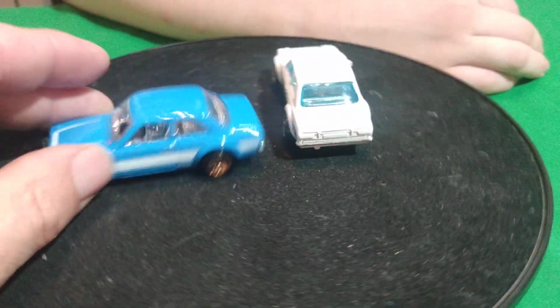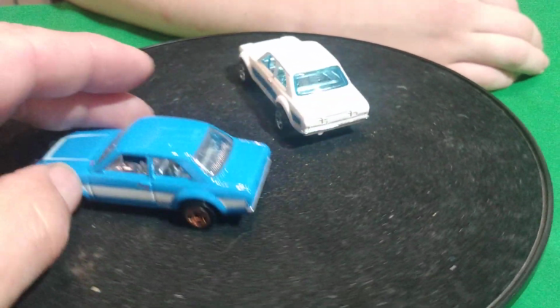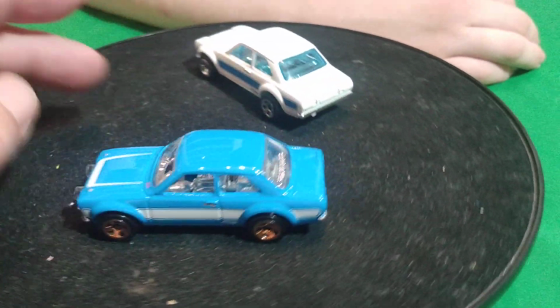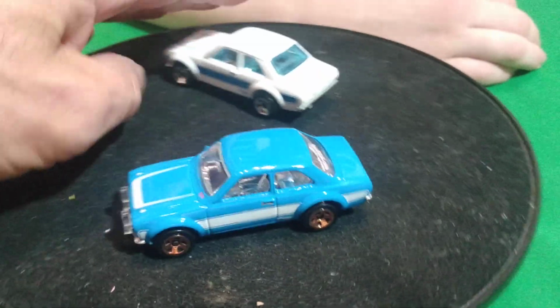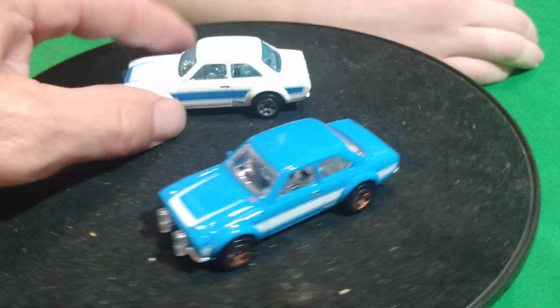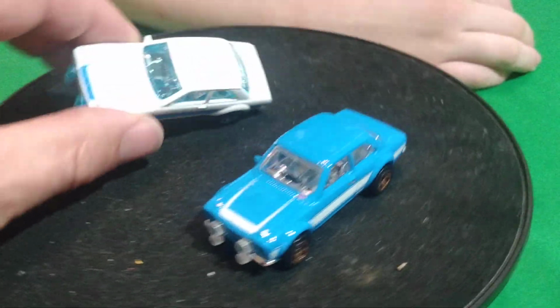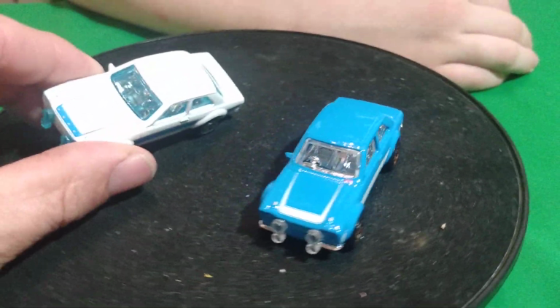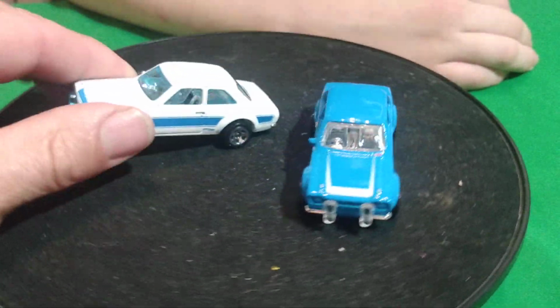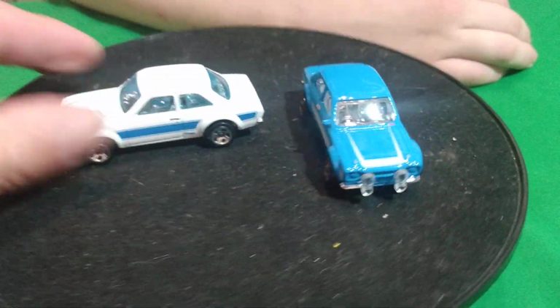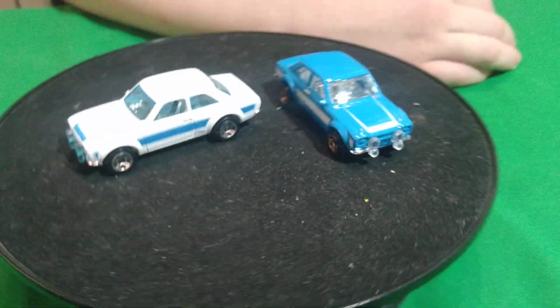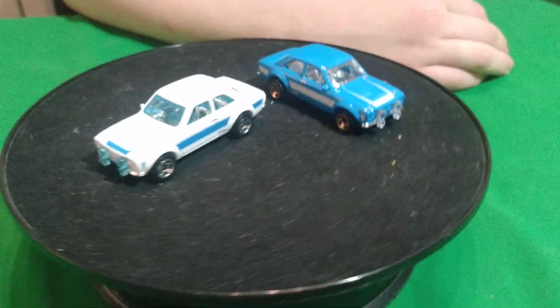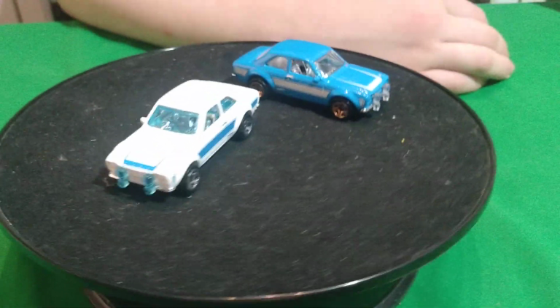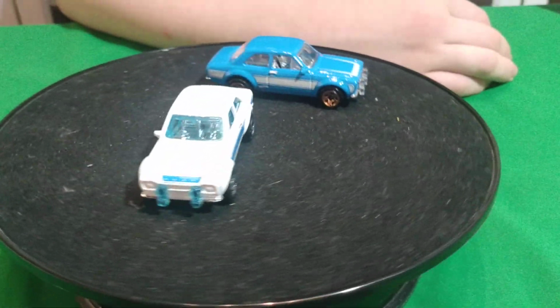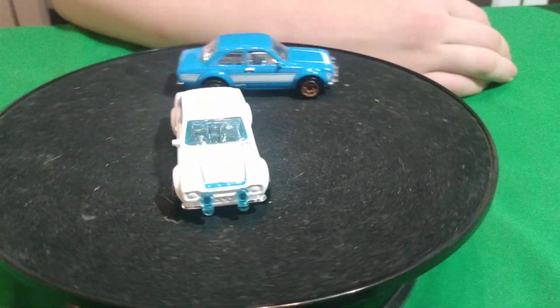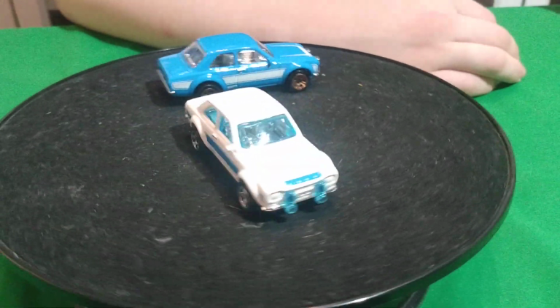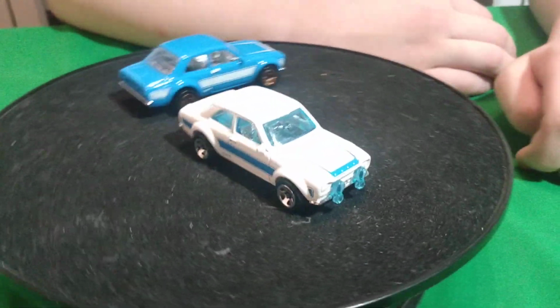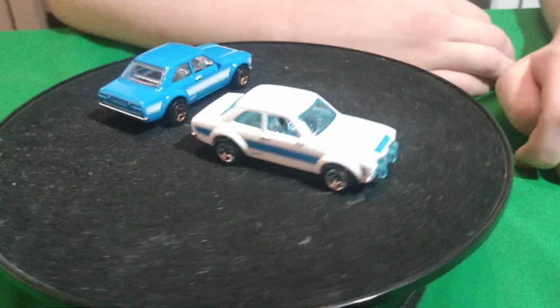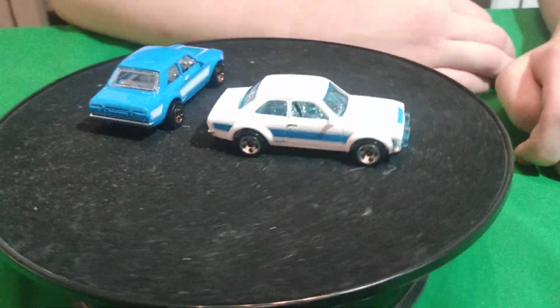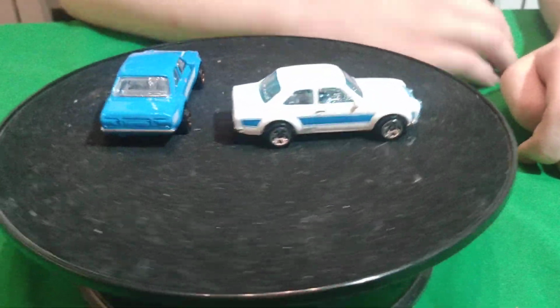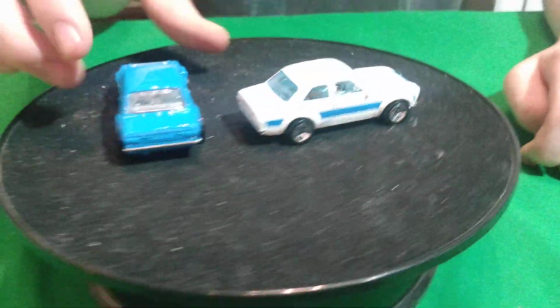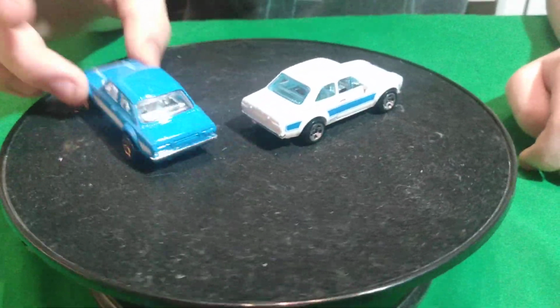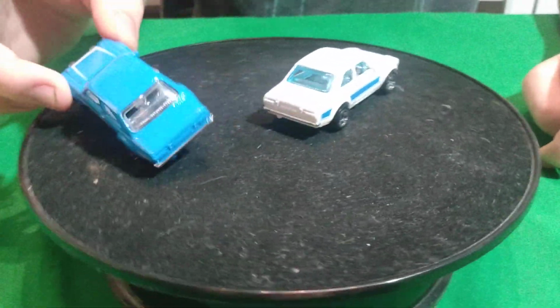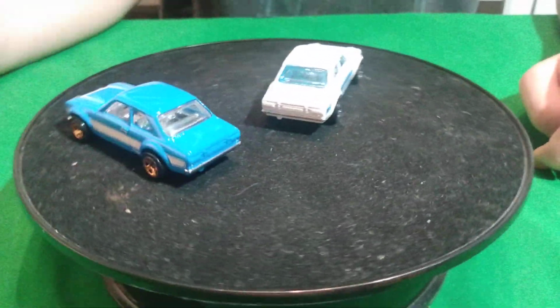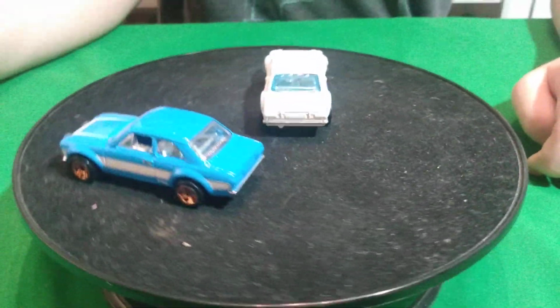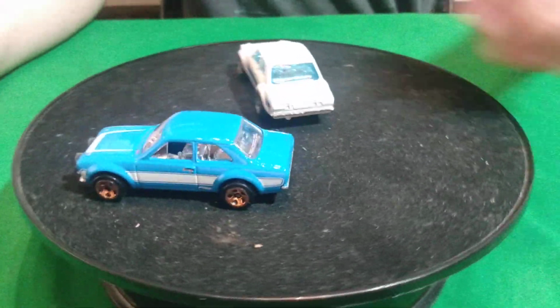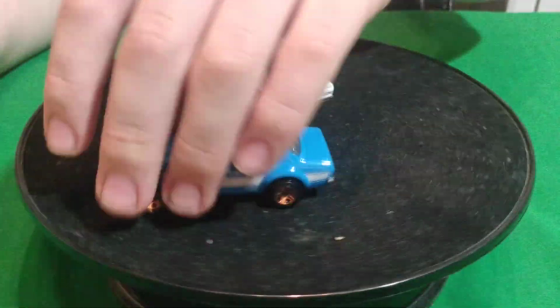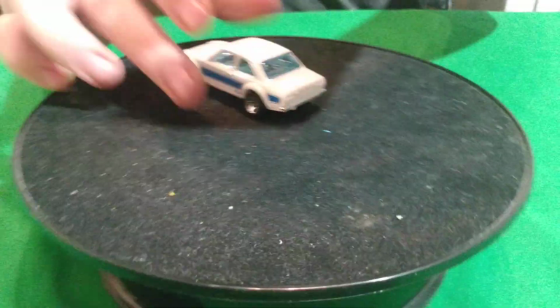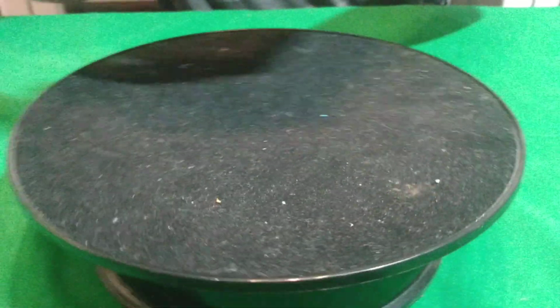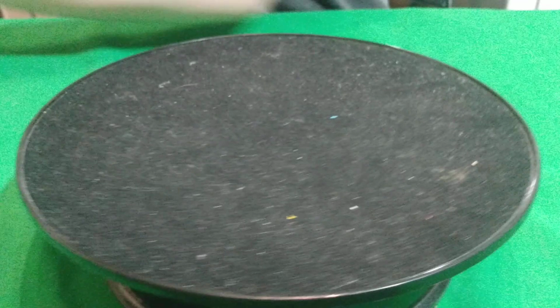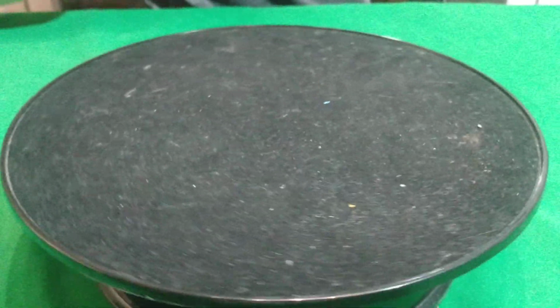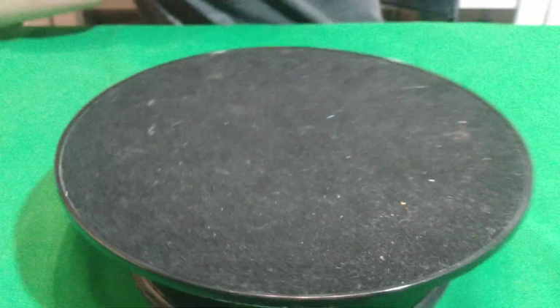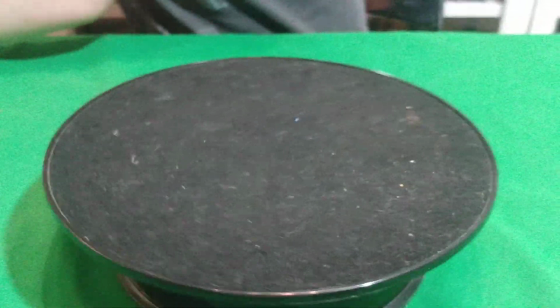That looks like a really cool transporter set. And there's a new Escort coming out in there too, a little bit newer than this one. It's the very first set with a new casting in it. It'd be pretty cool.